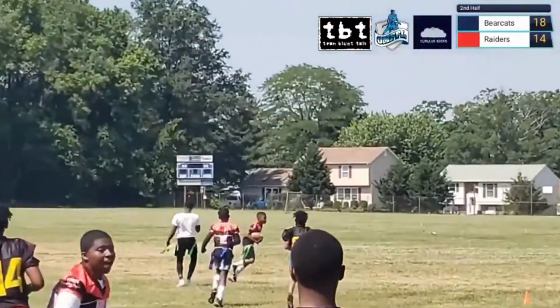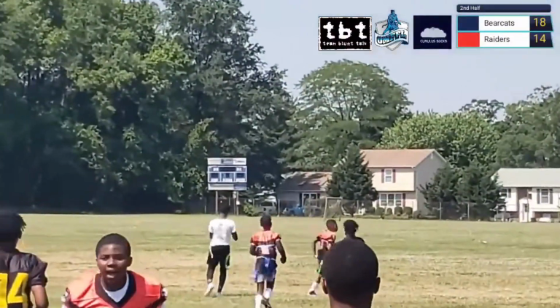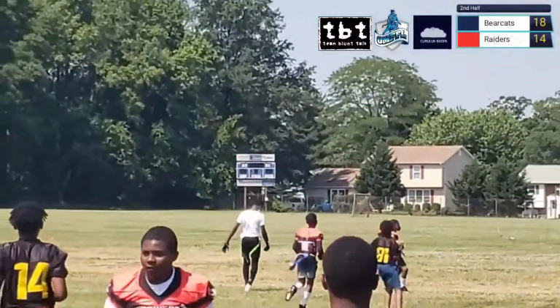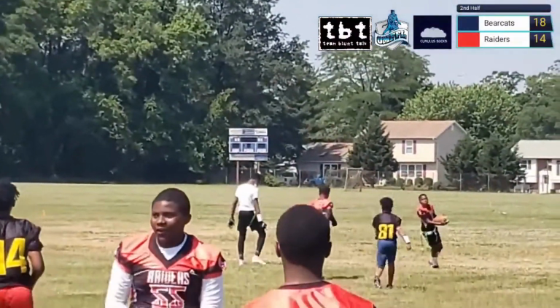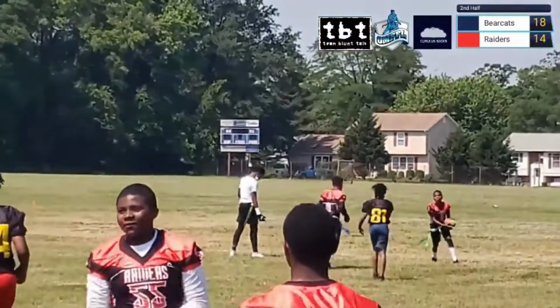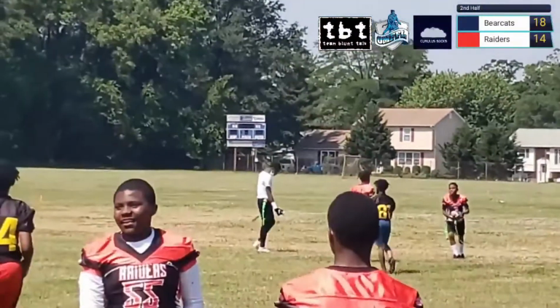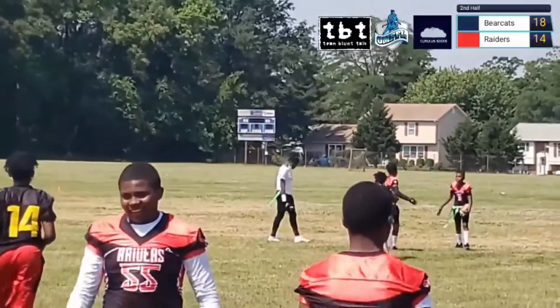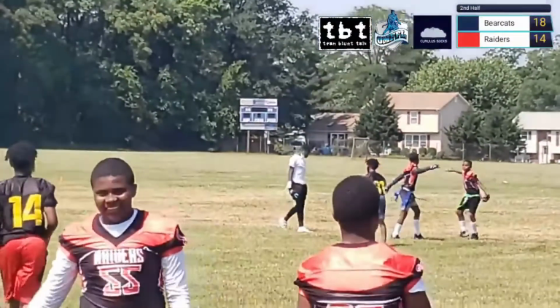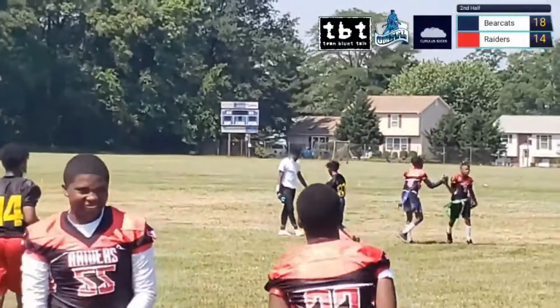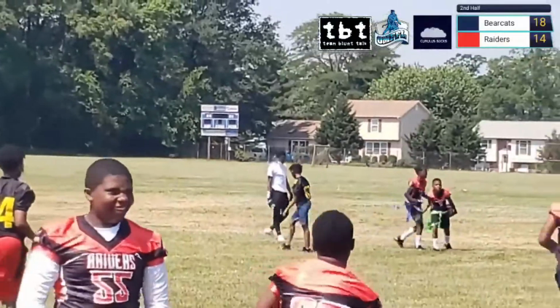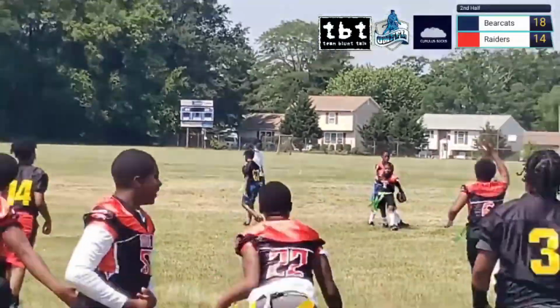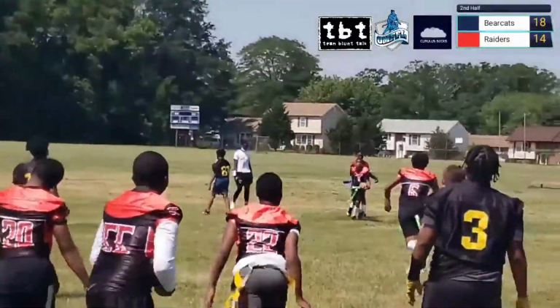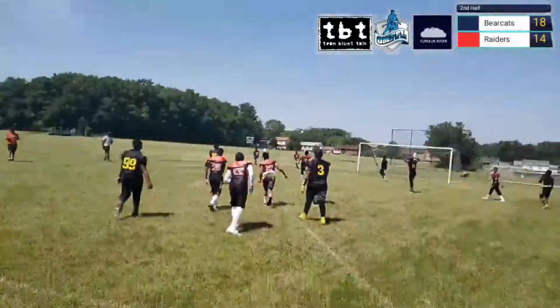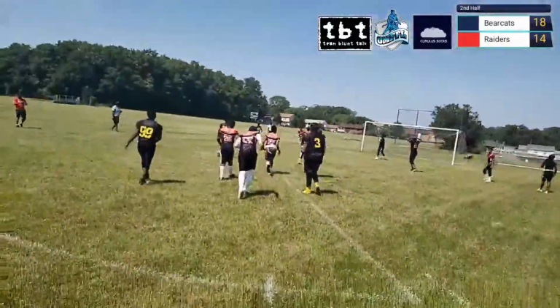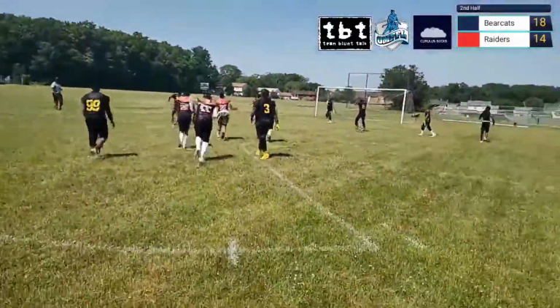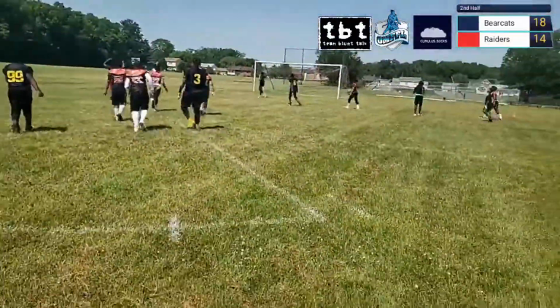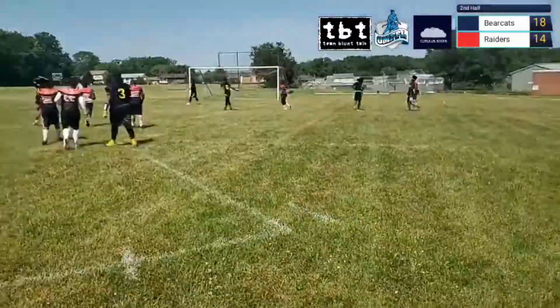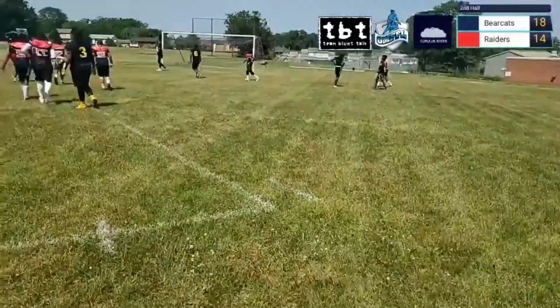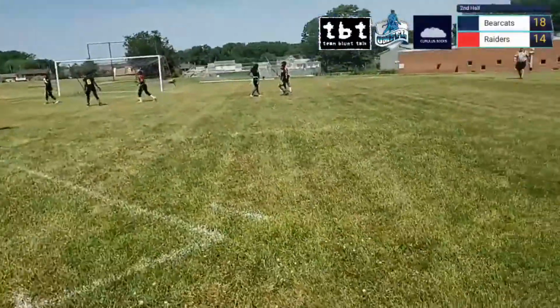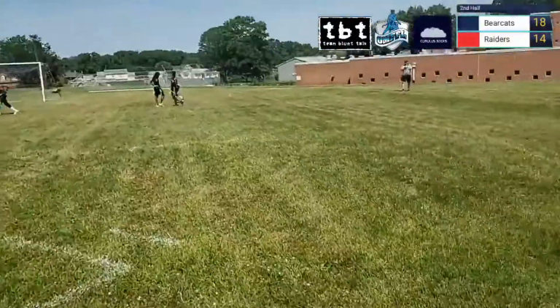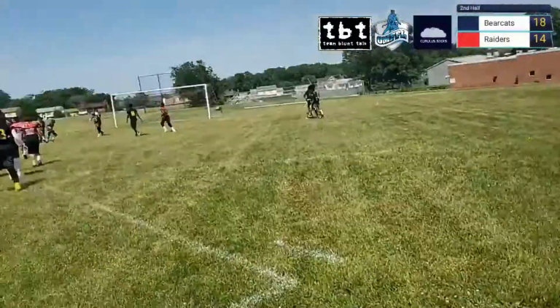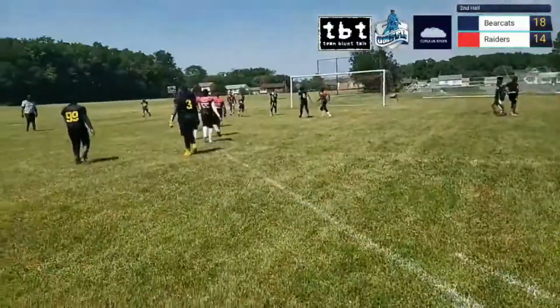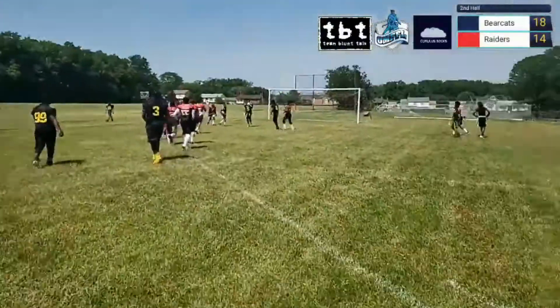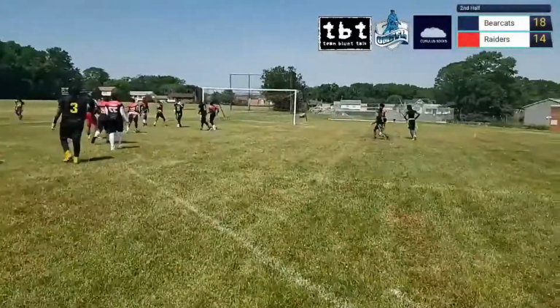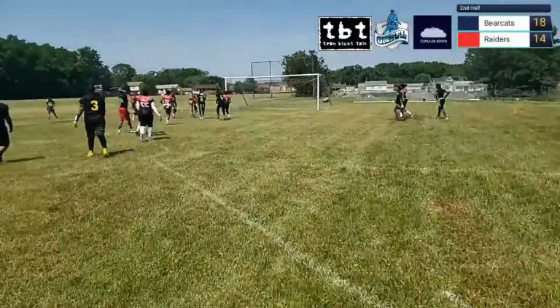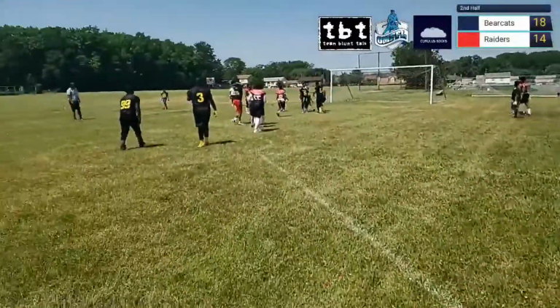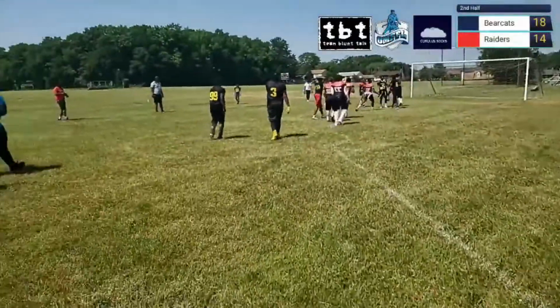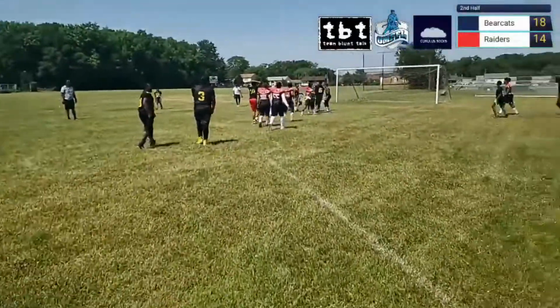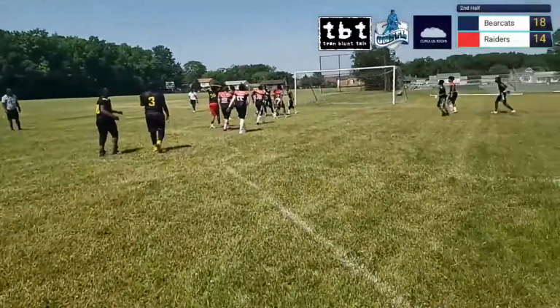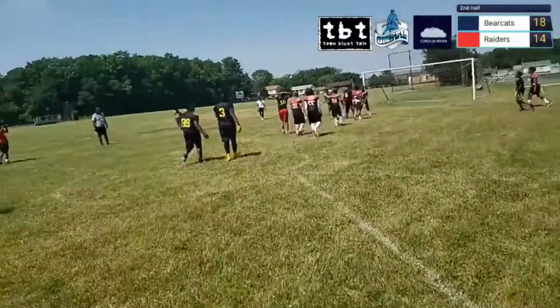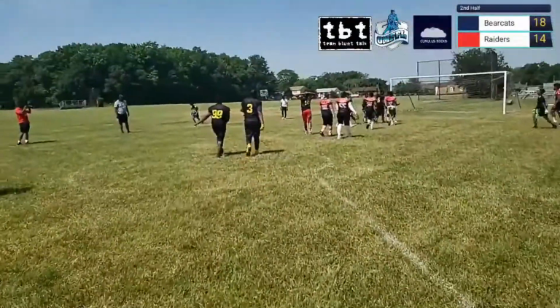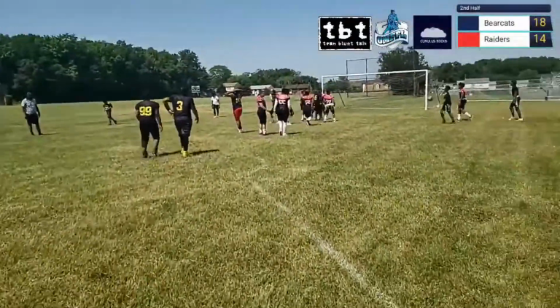Got it — touchdown Raiders! And they take a 20-18 lead!